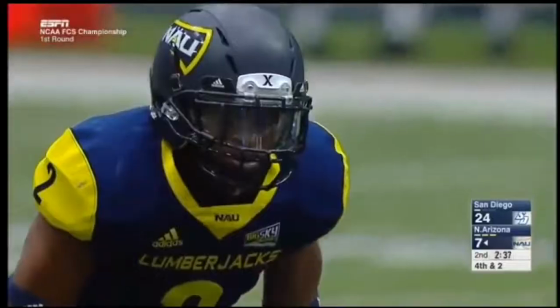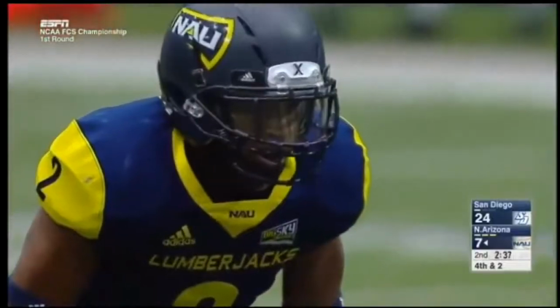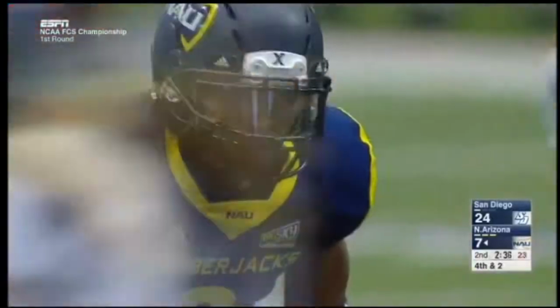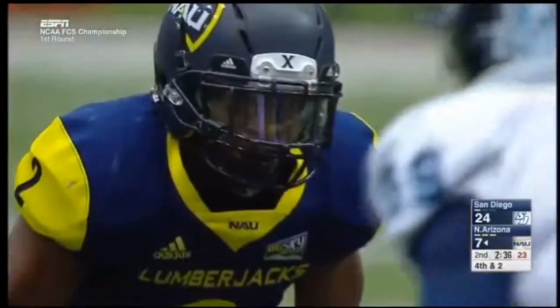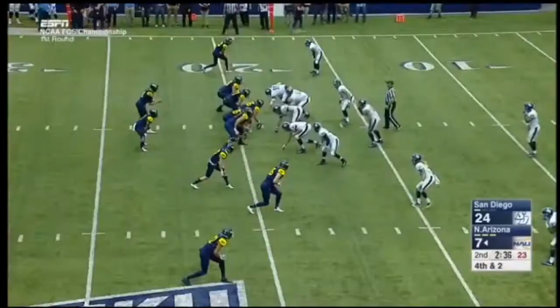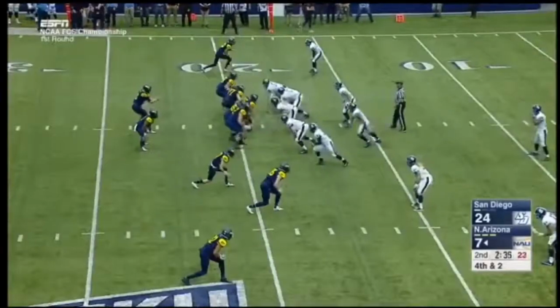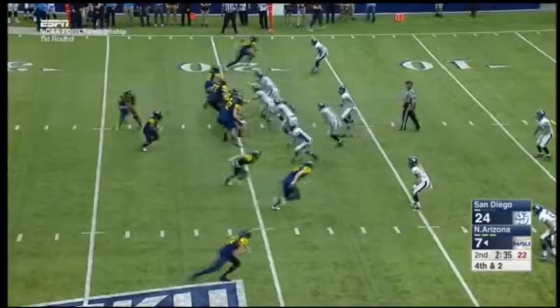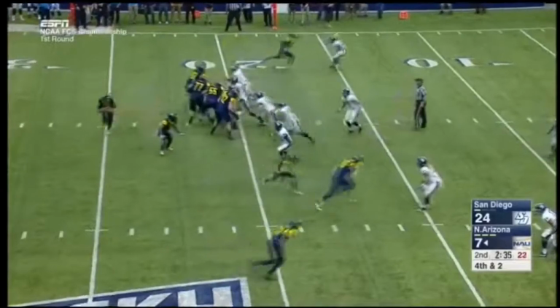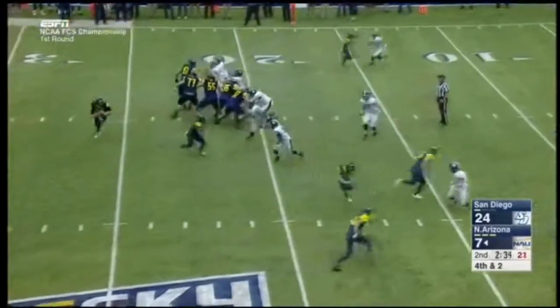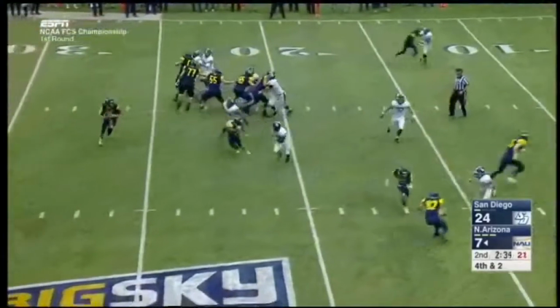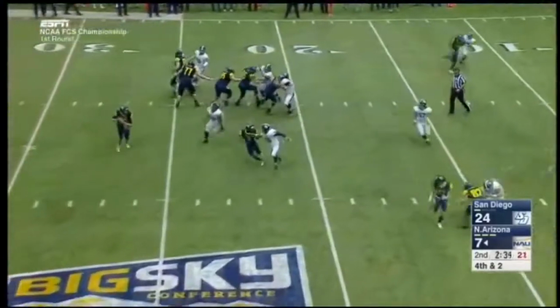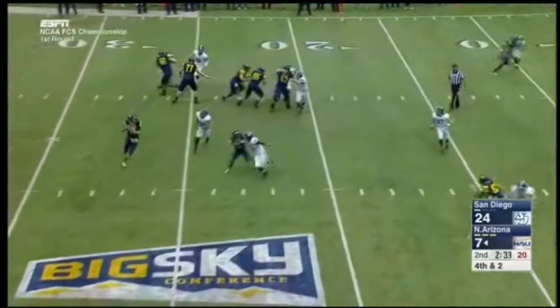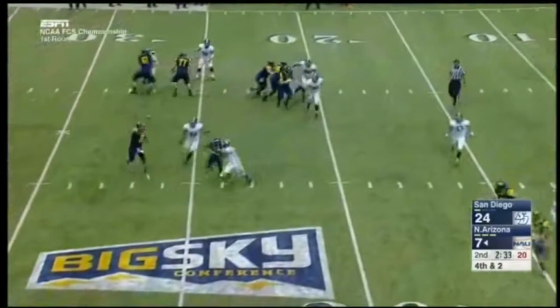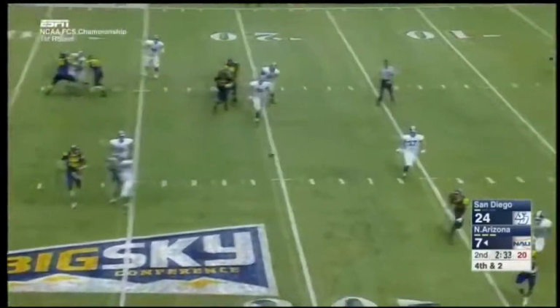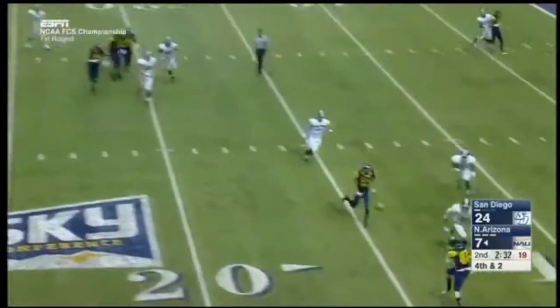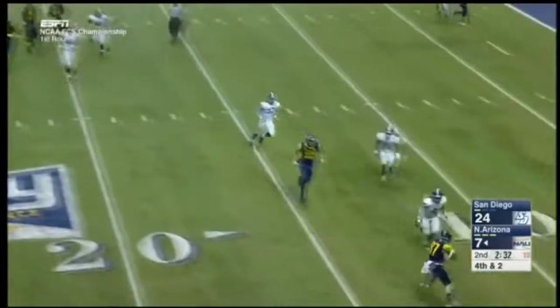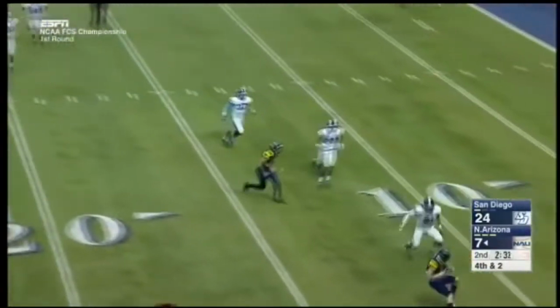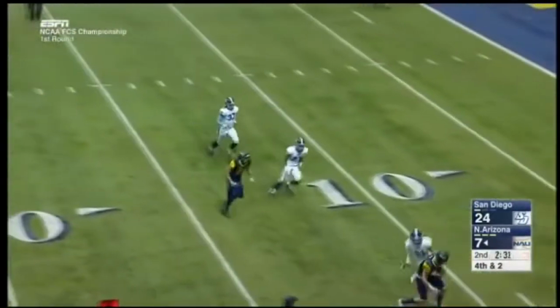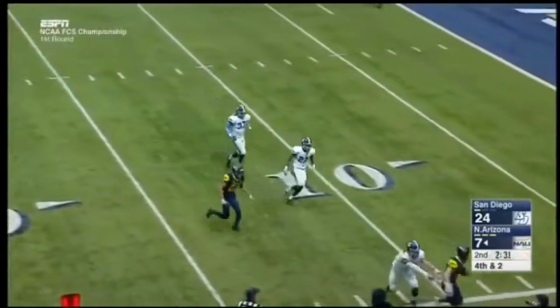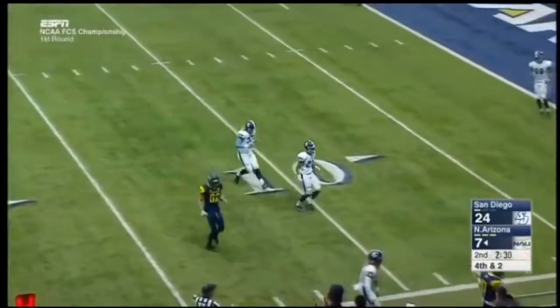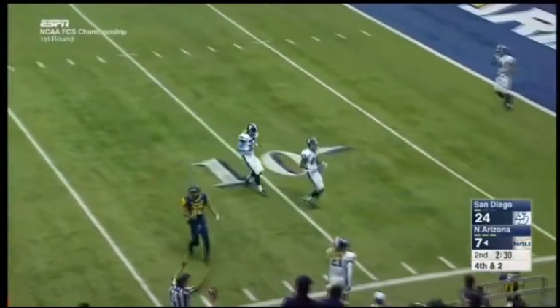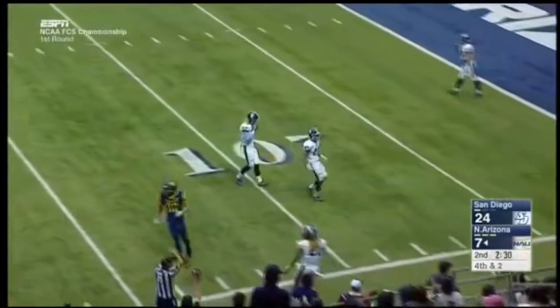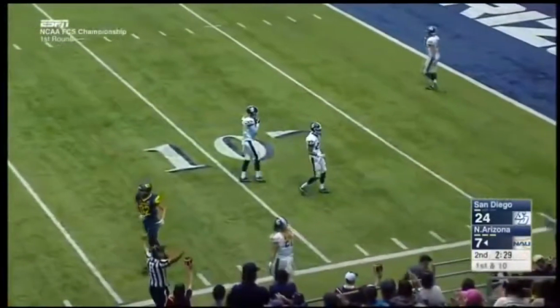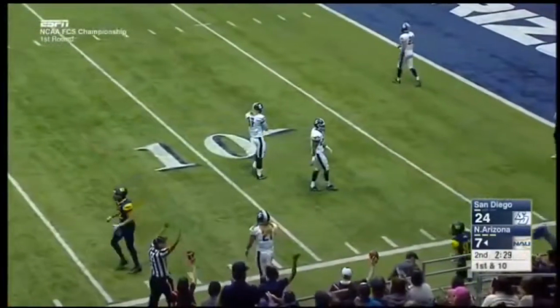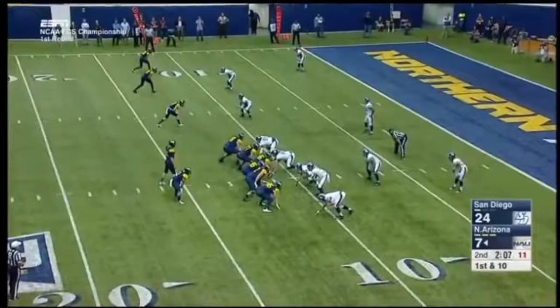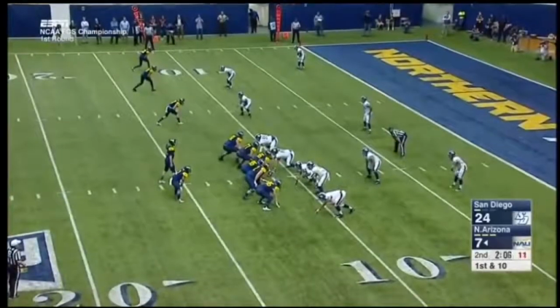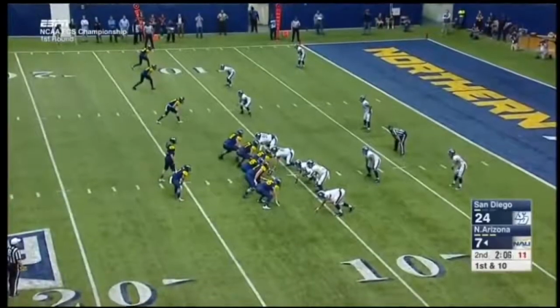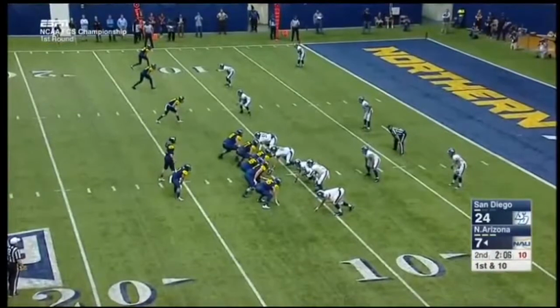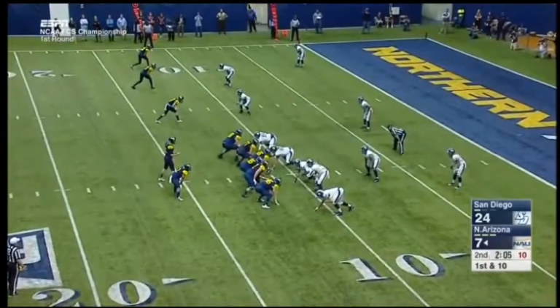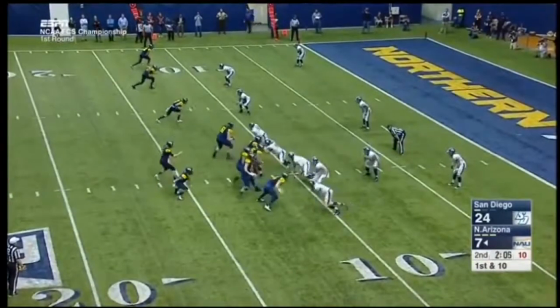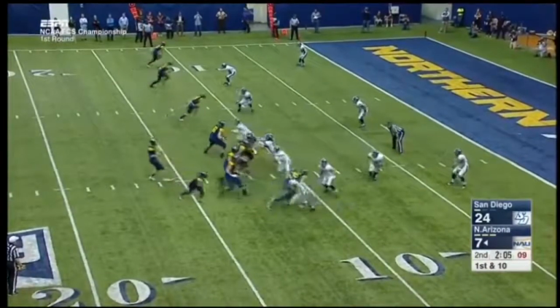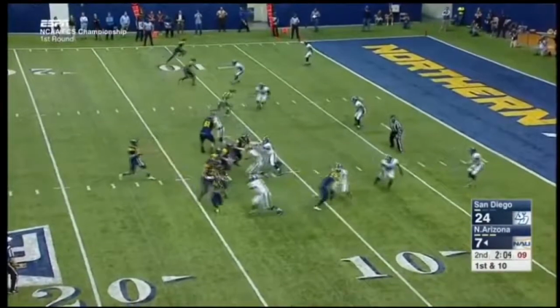It is fourth down — they'll go for it. Koukas rolling right, throwing on the money for the first down grab. It's Hunter Burton. First and ten with Stinson still in it as the running back.